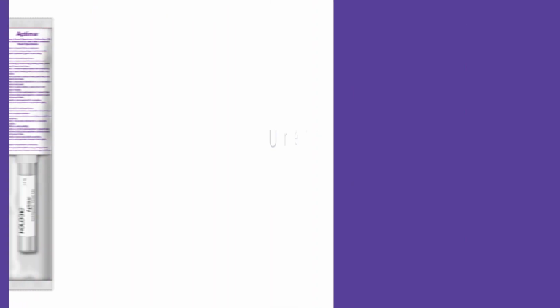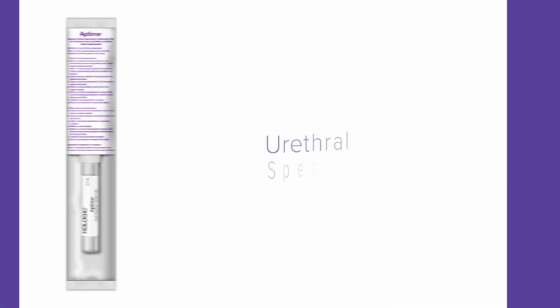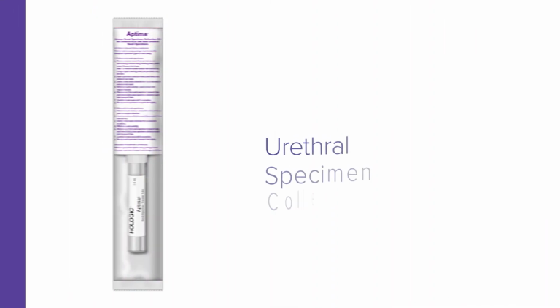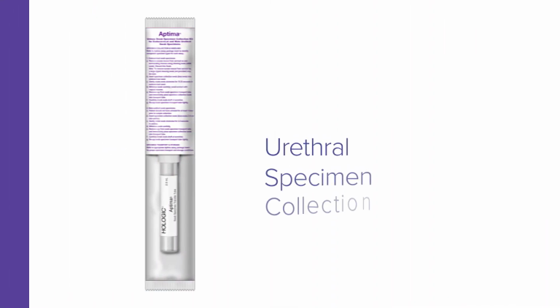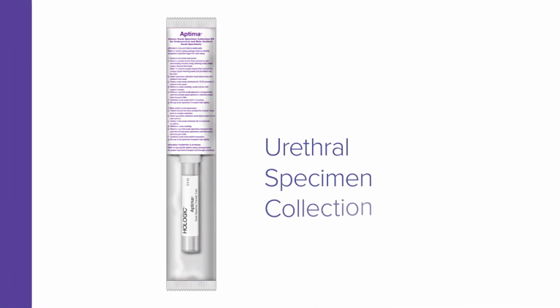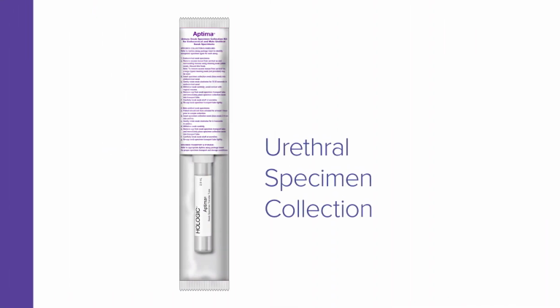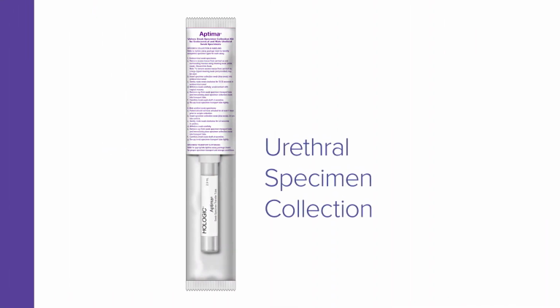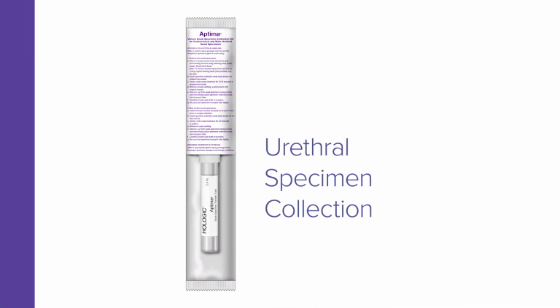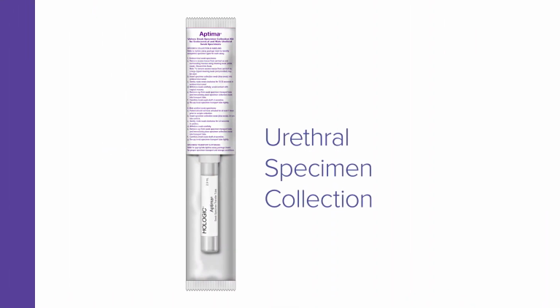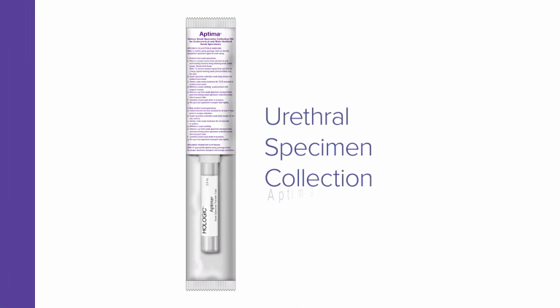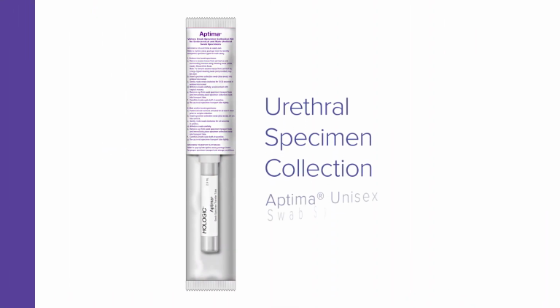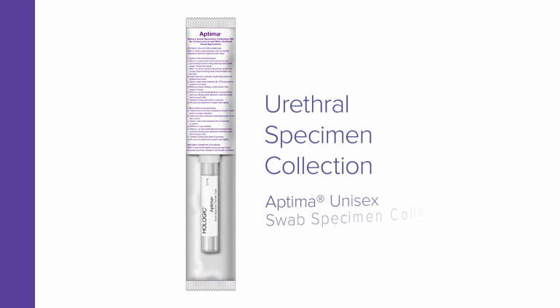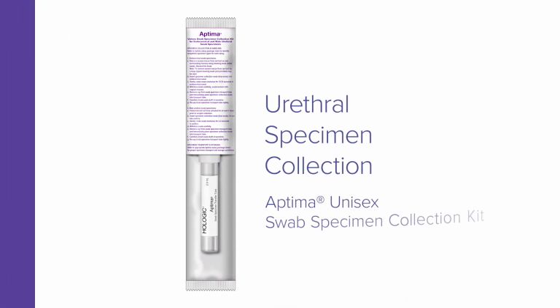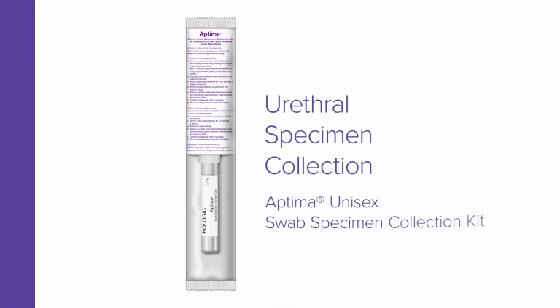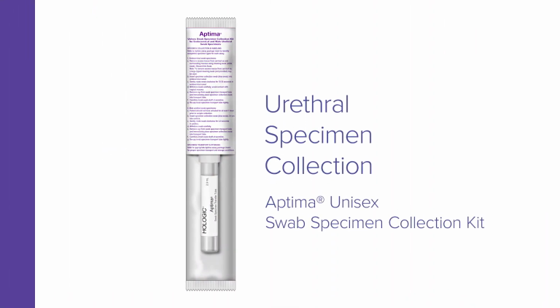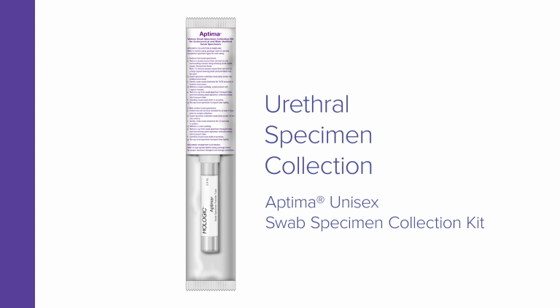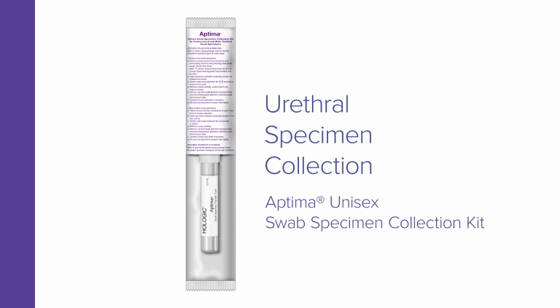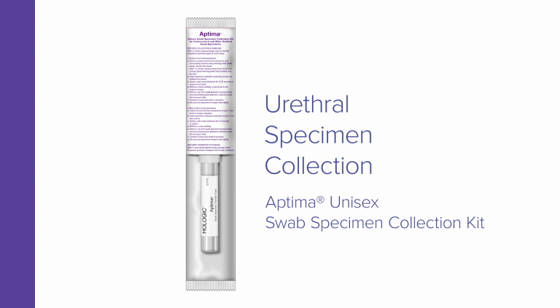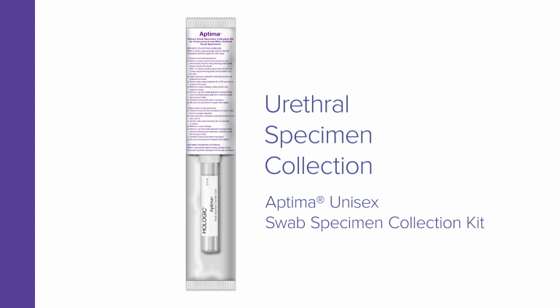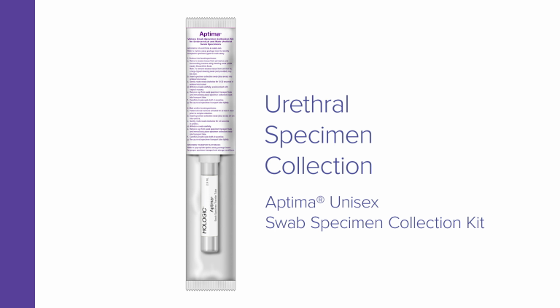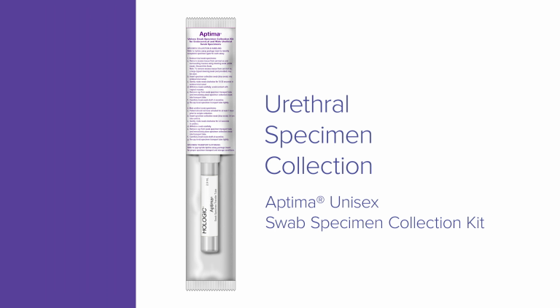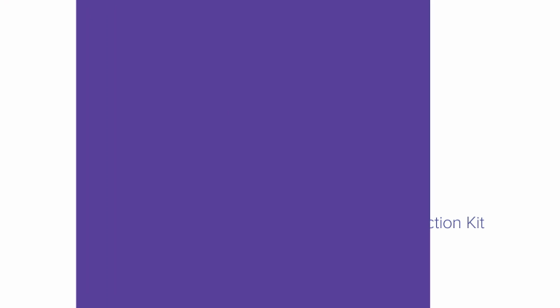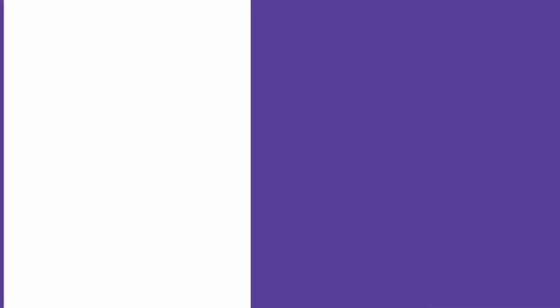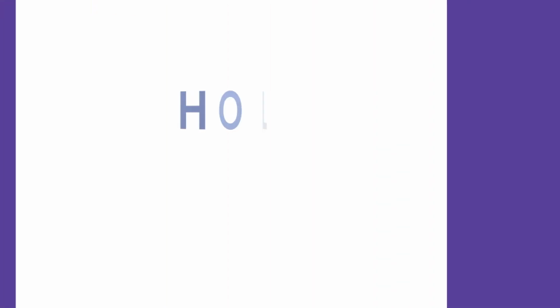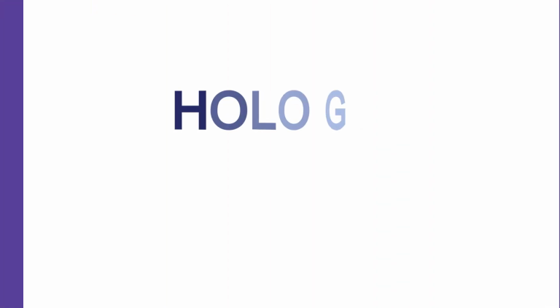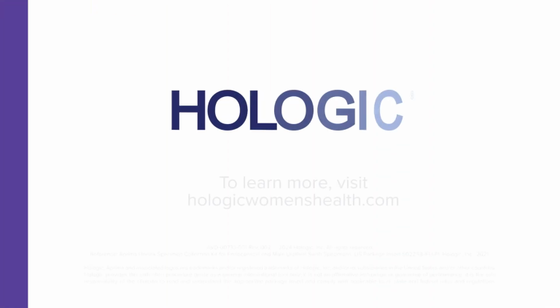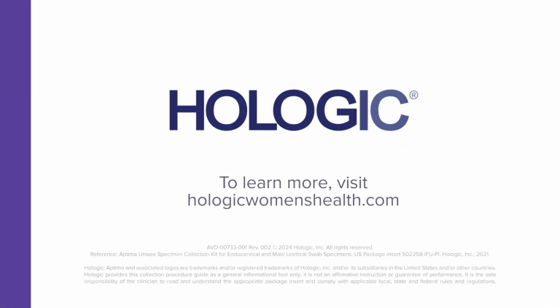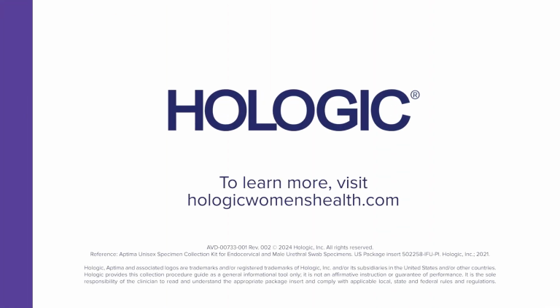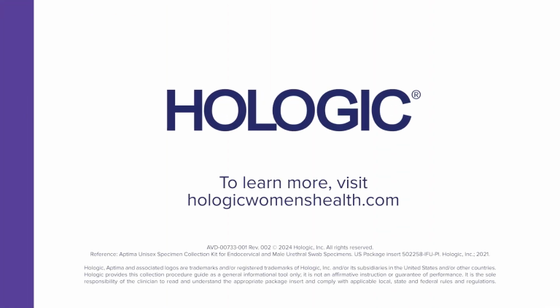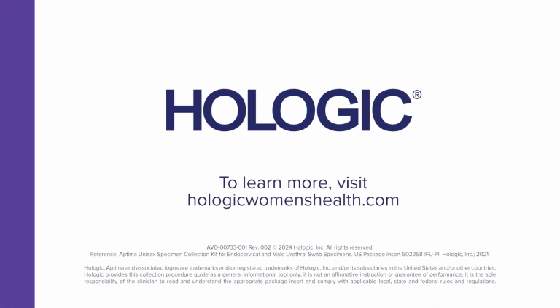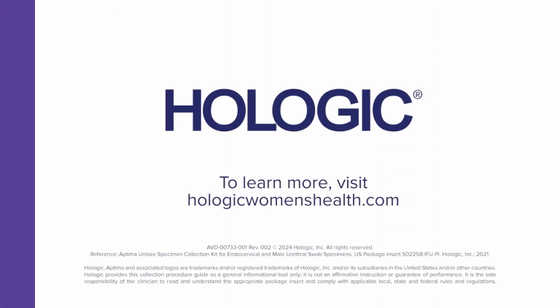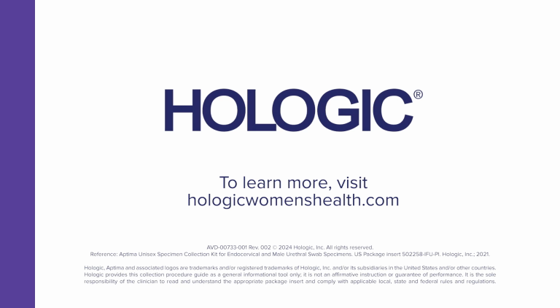Urethral specimen collection by clinicians with the Aptima unisex swab specimen collection kit. To learn more, visit HologicWomensHealth.com.